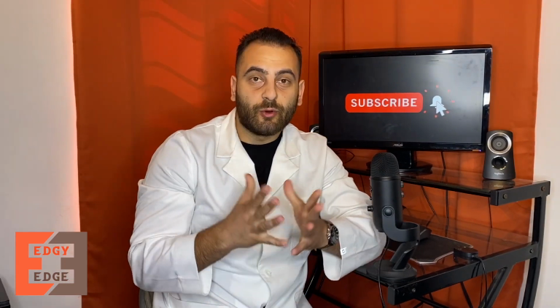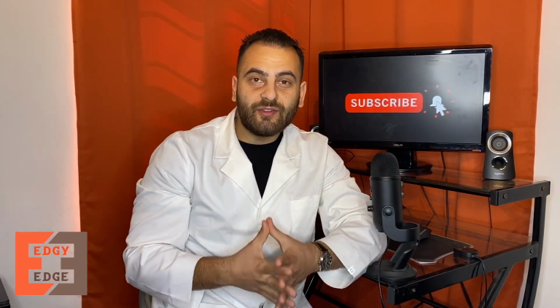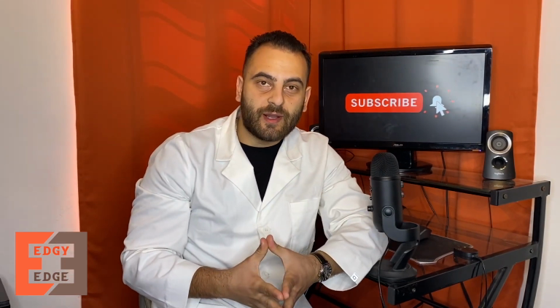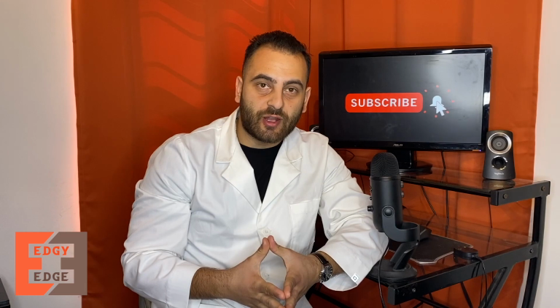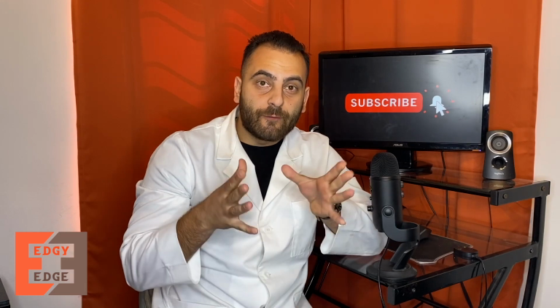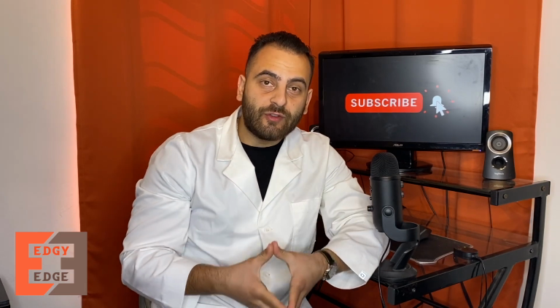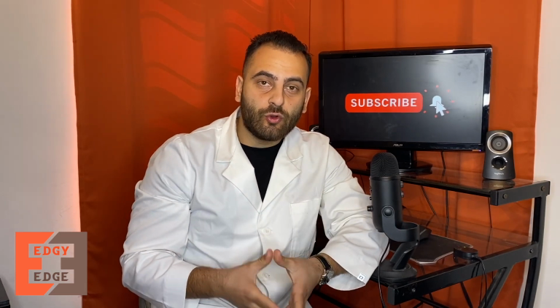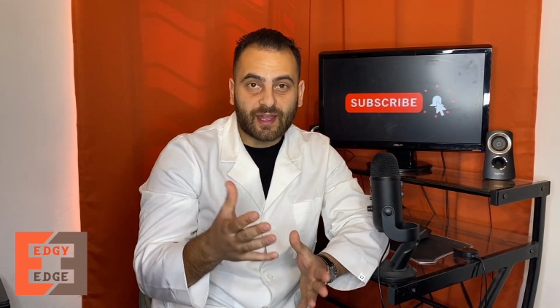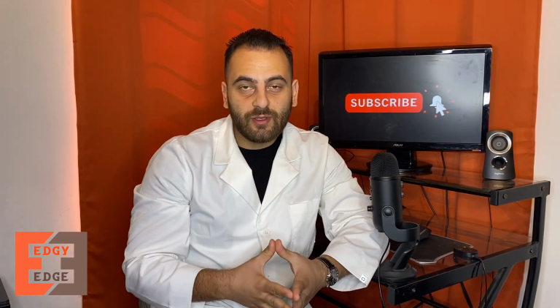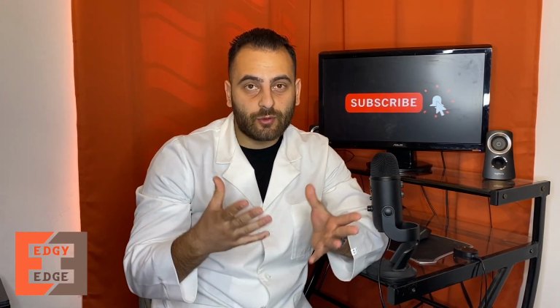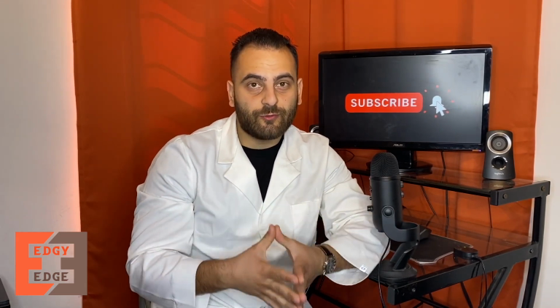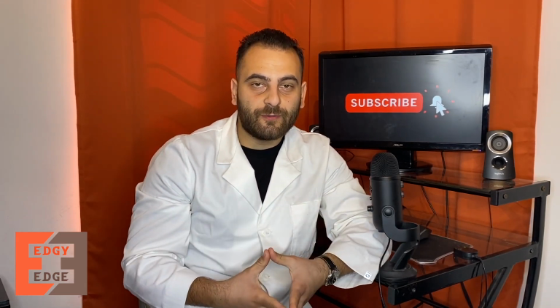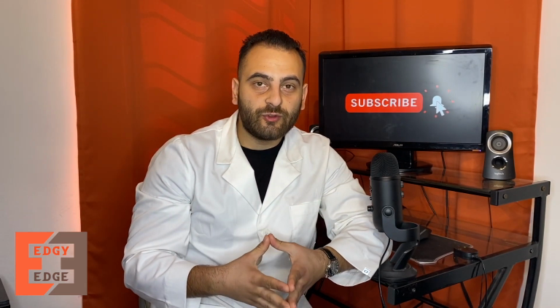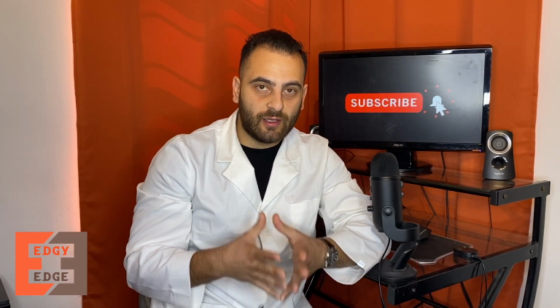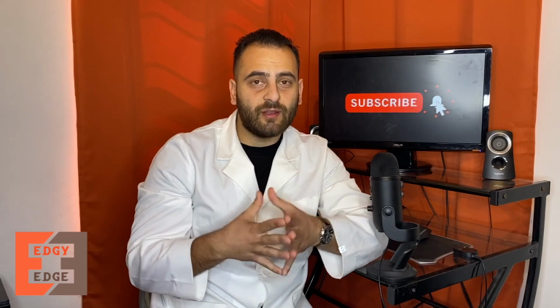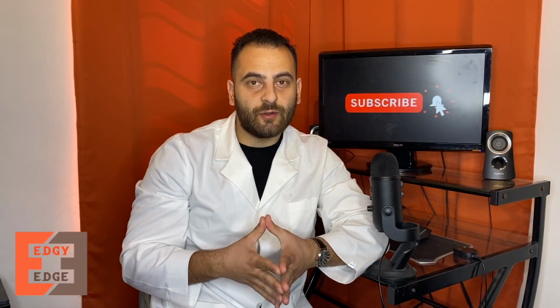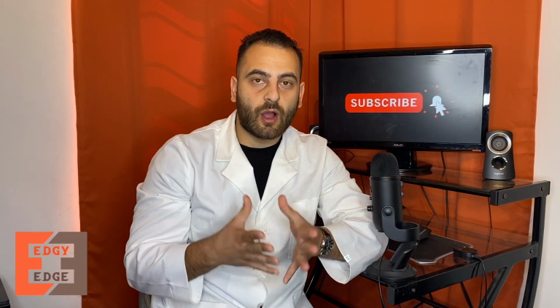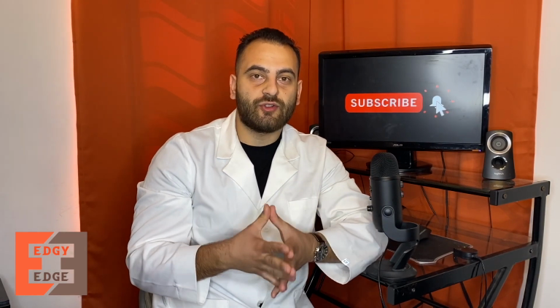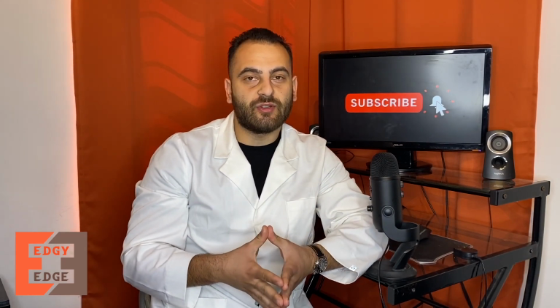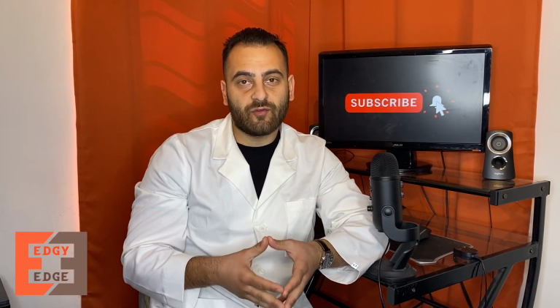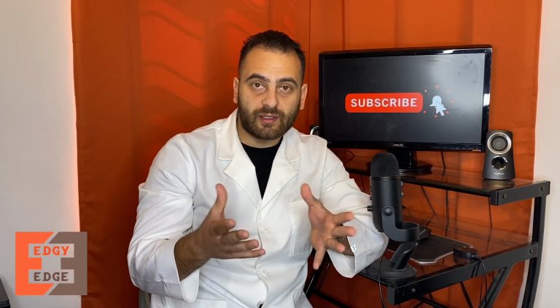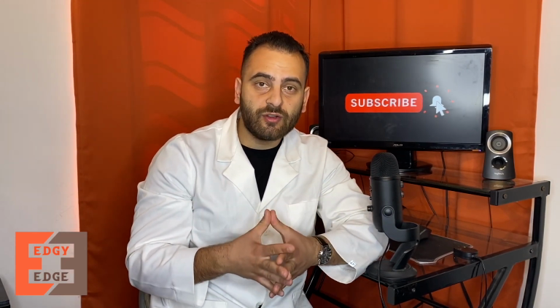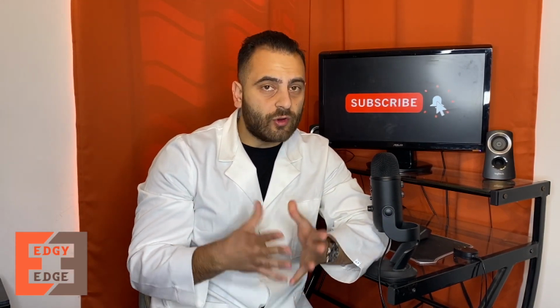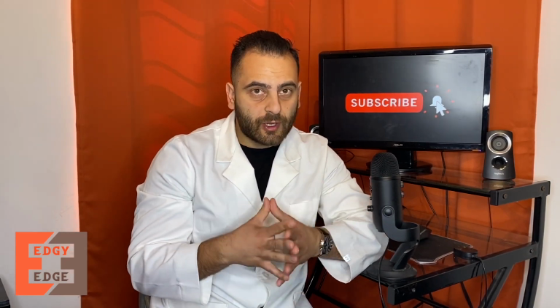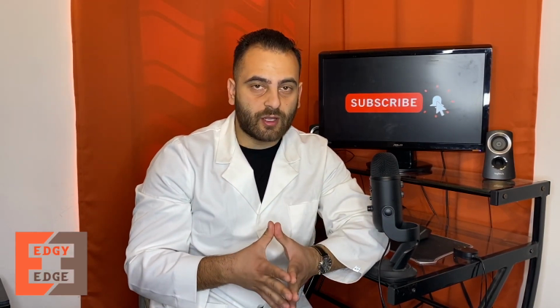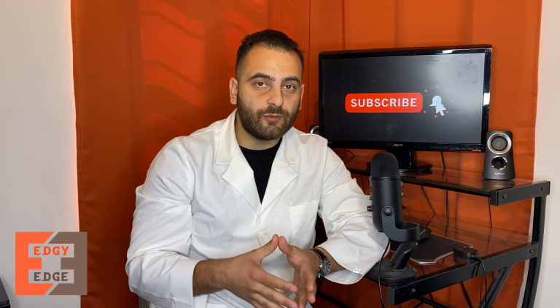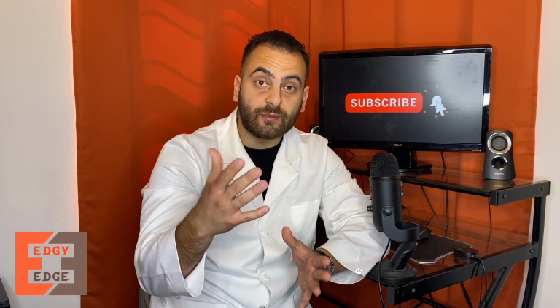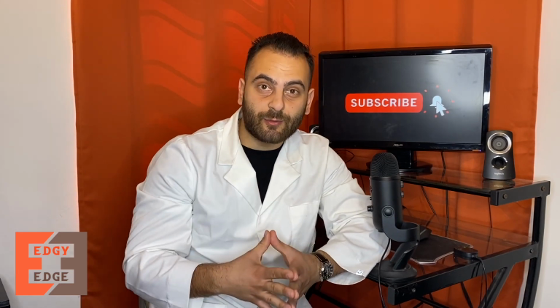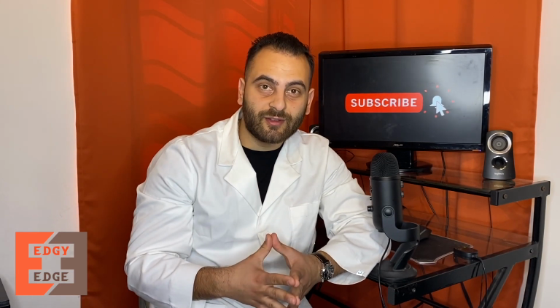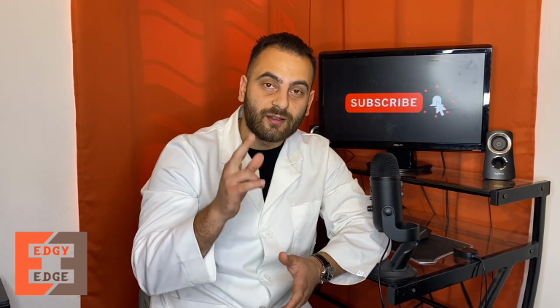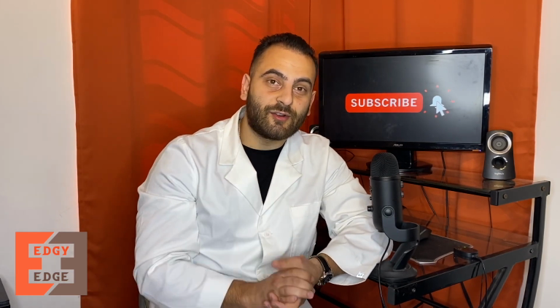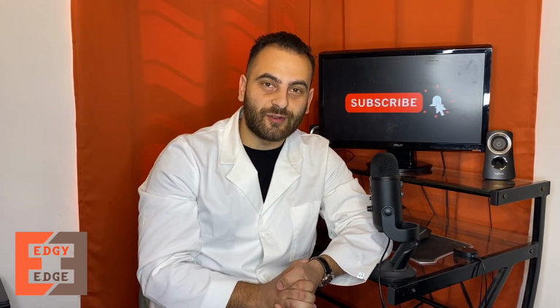What's up guys, welcome back to the channel. My name is Edgman and I'm currently a fourth year pharmacy student. I enjoy making these videos about common questions patients have about medications or any healthcare related topics, so make sure you subscribe for more content.